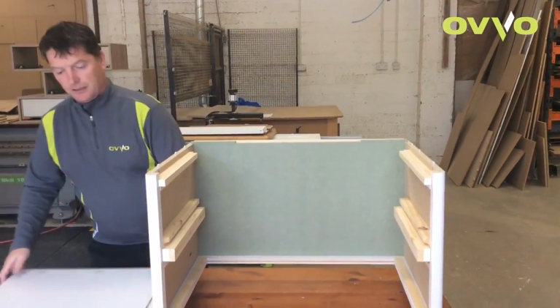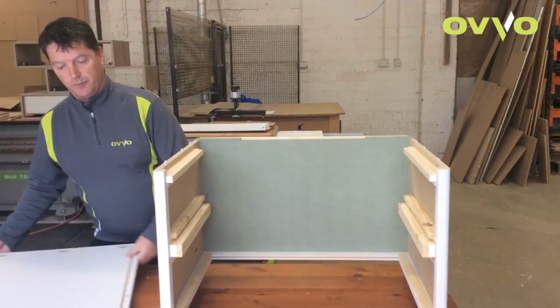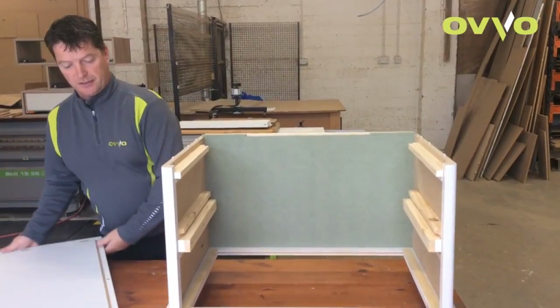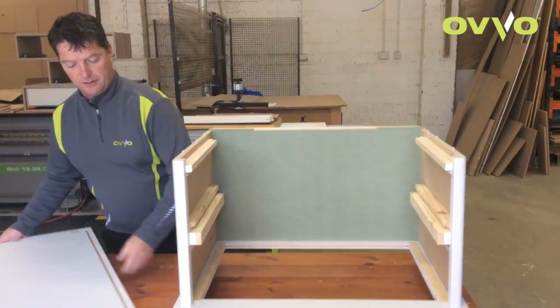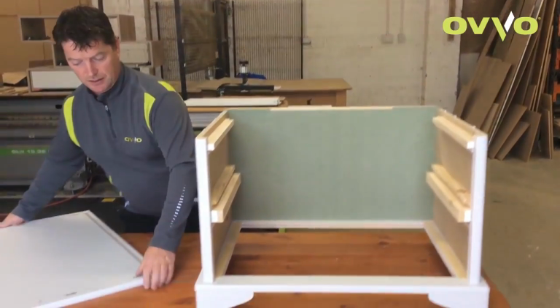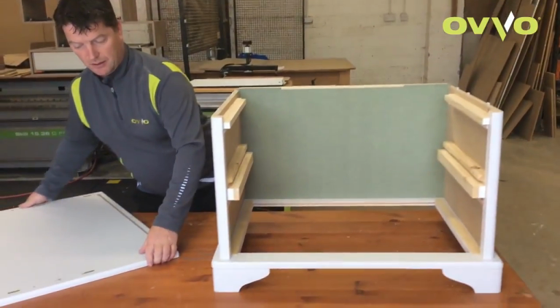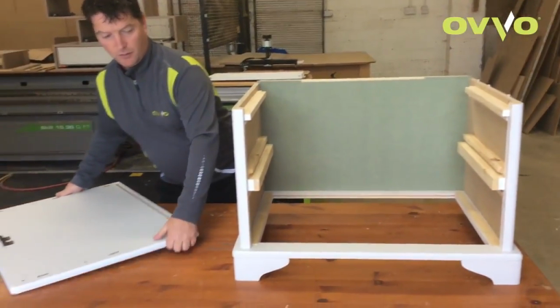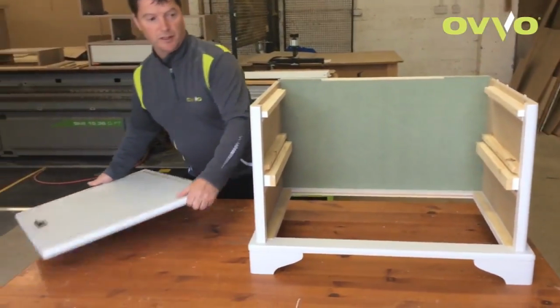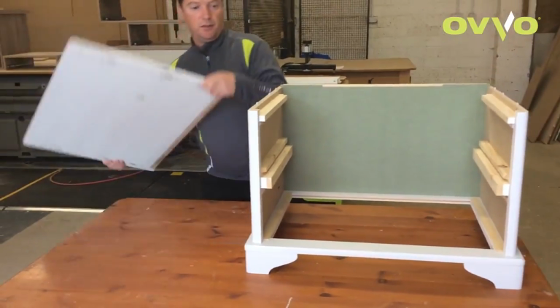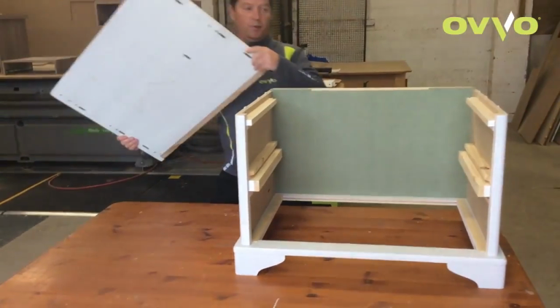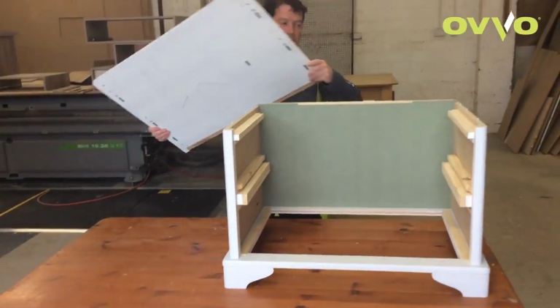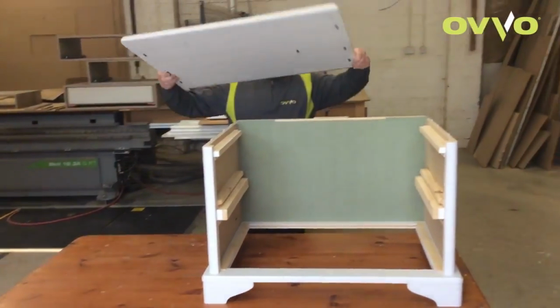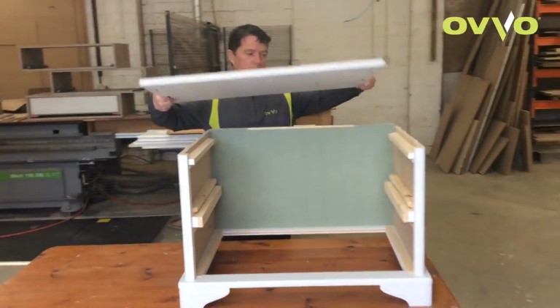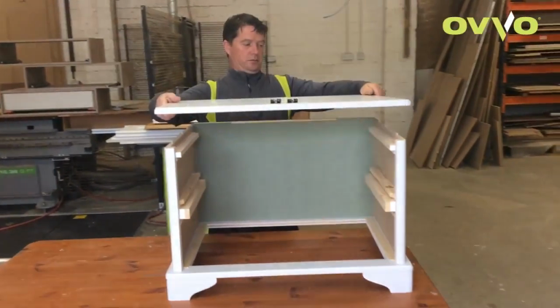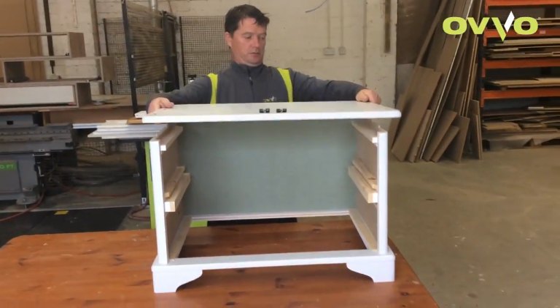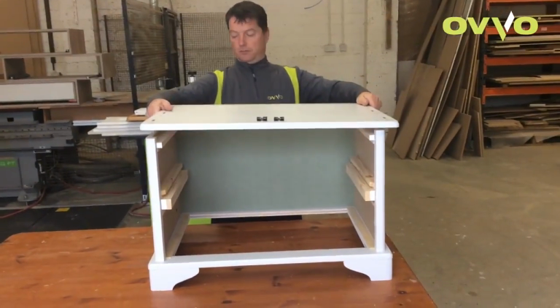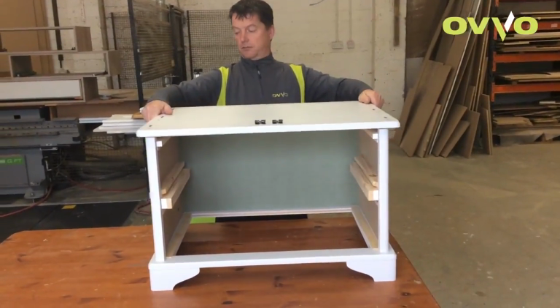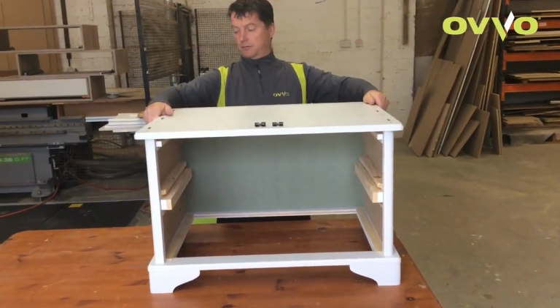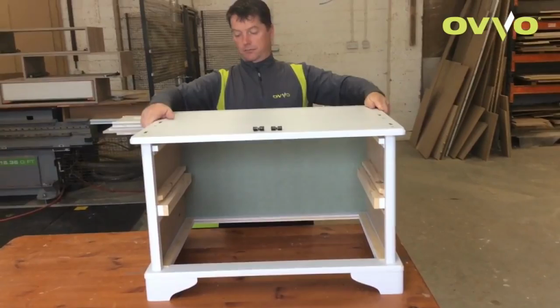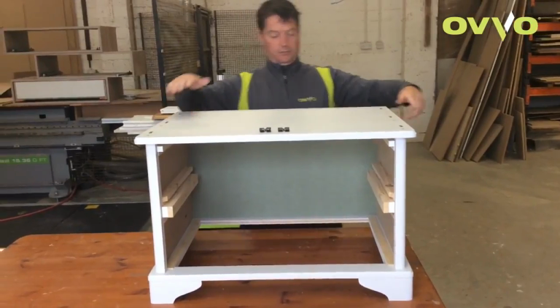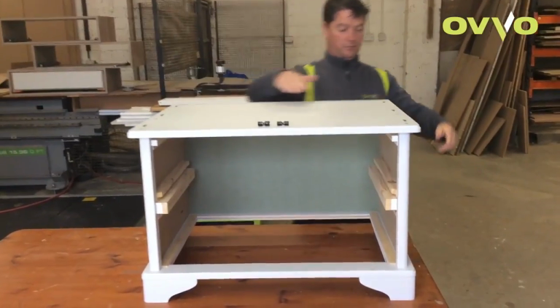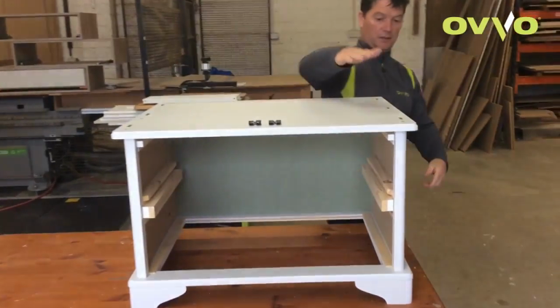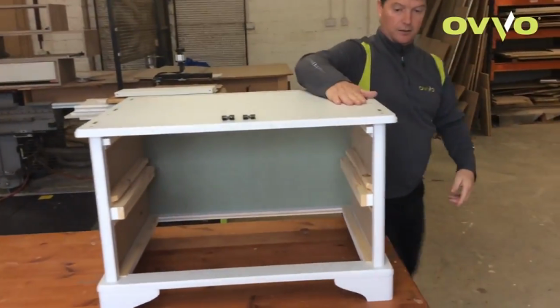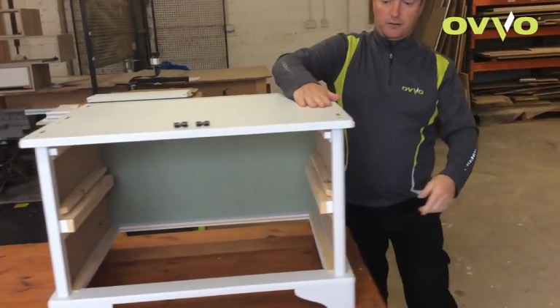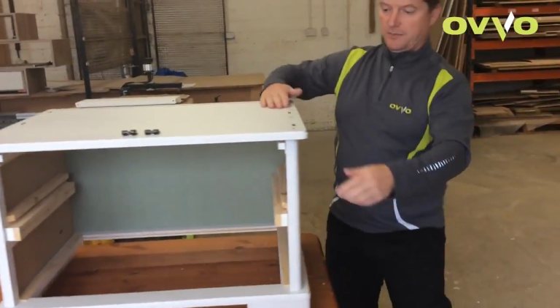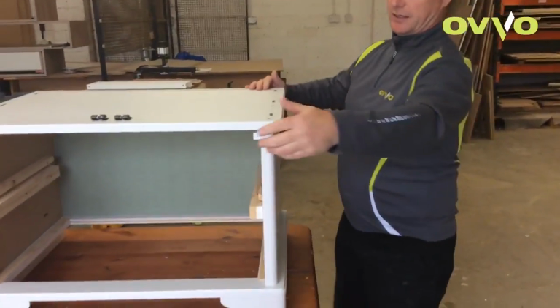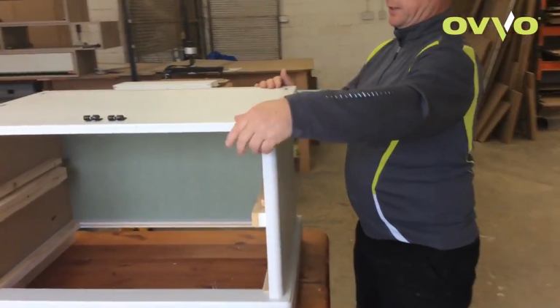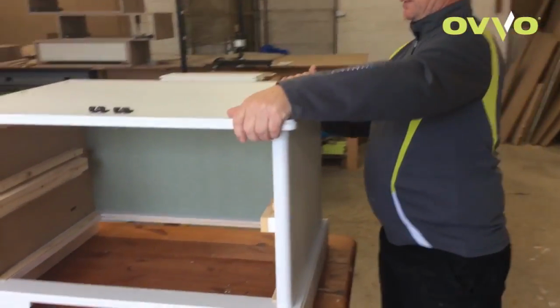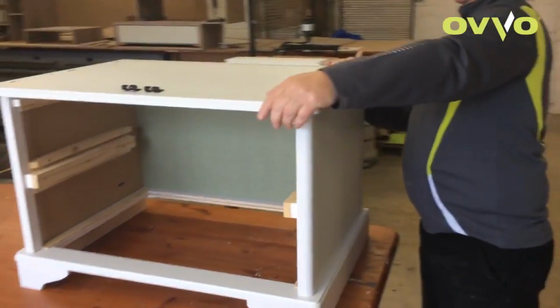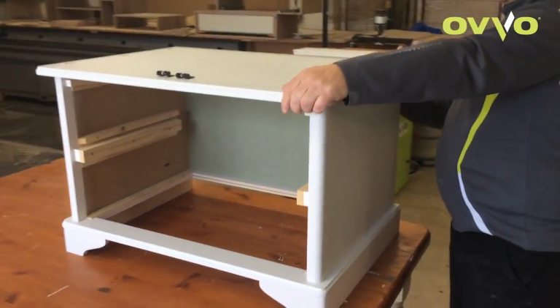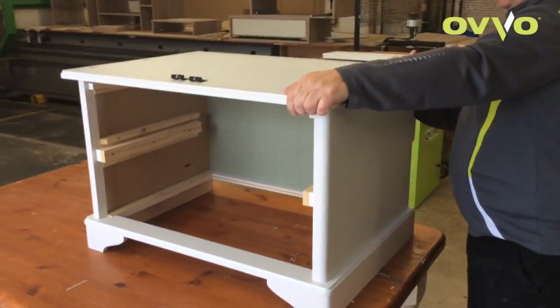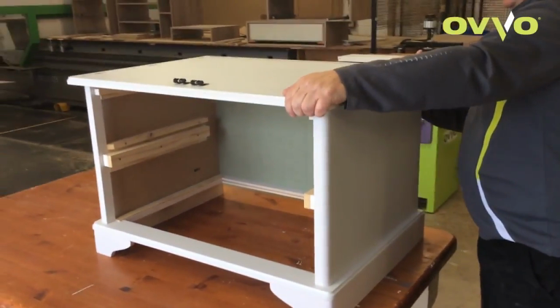Then, when the back side is done, we put the top. Set it in place and slide it back.